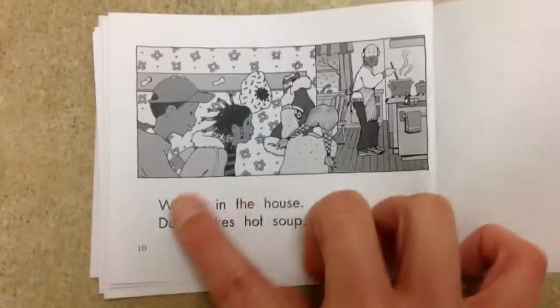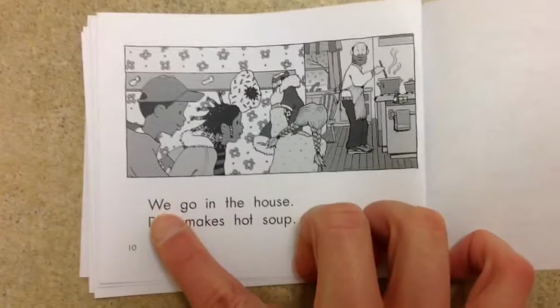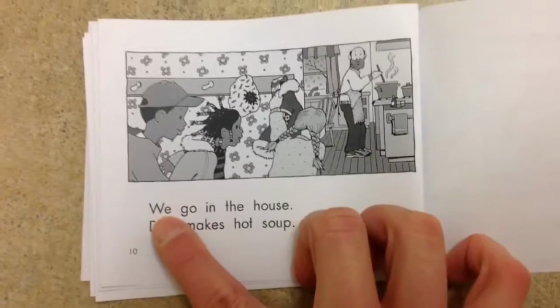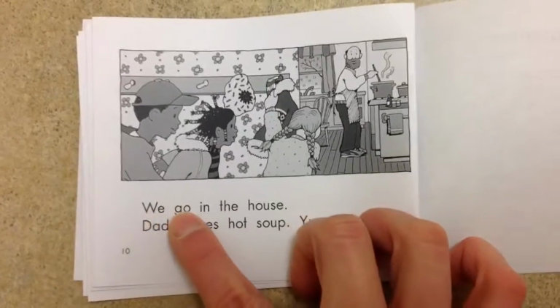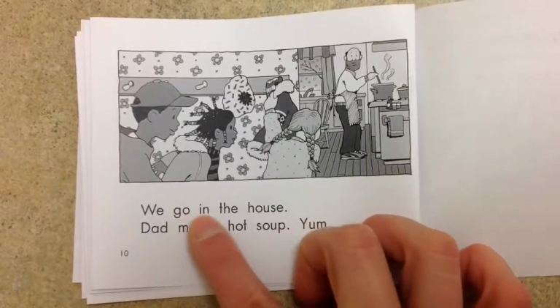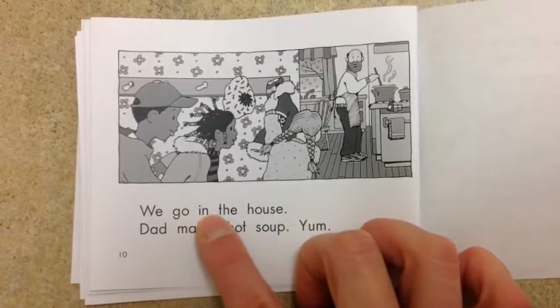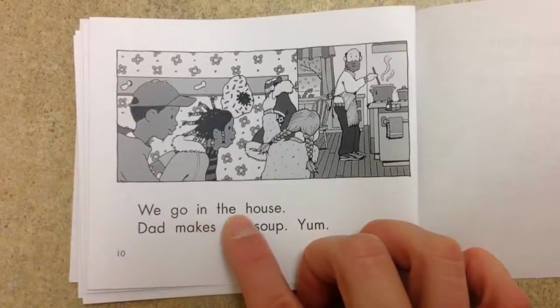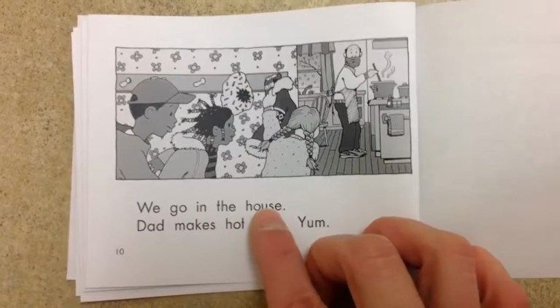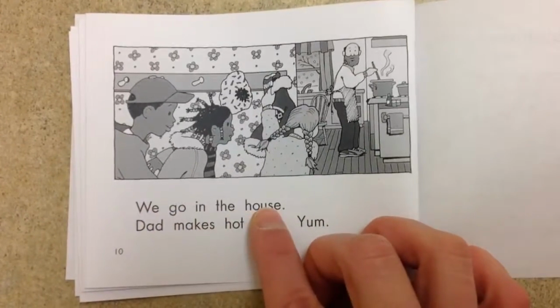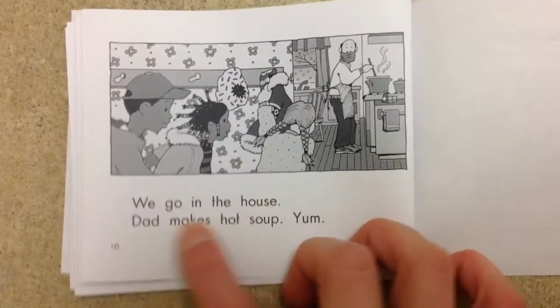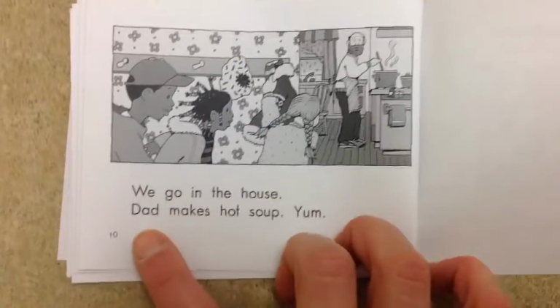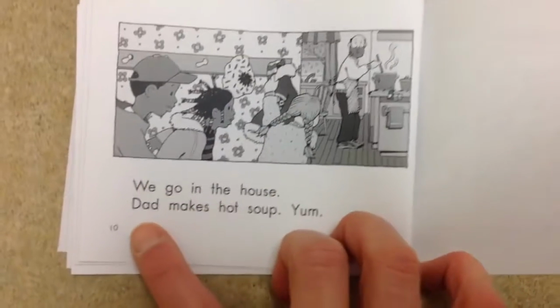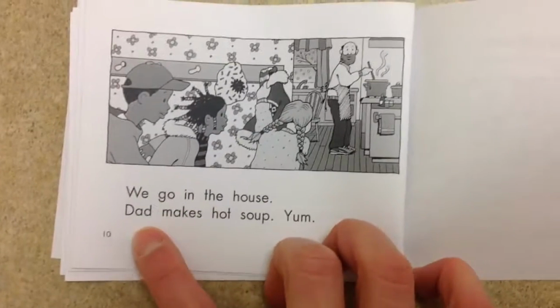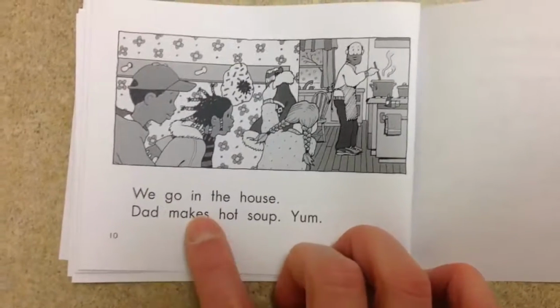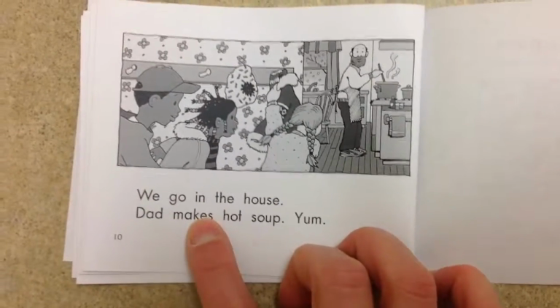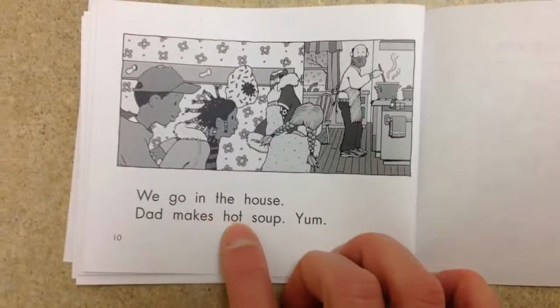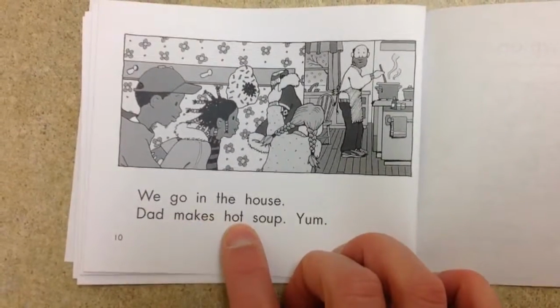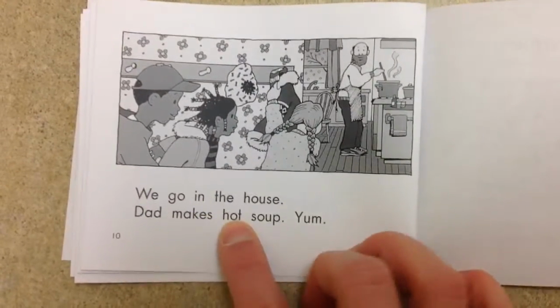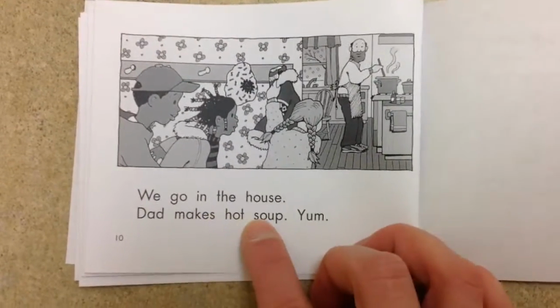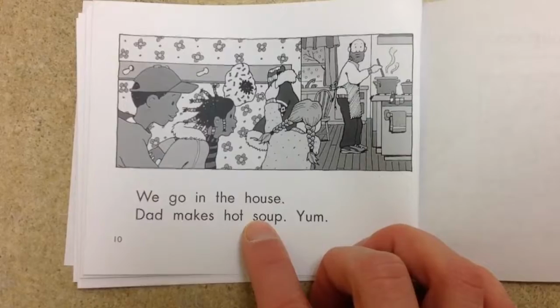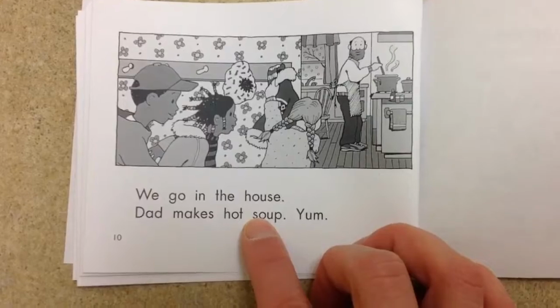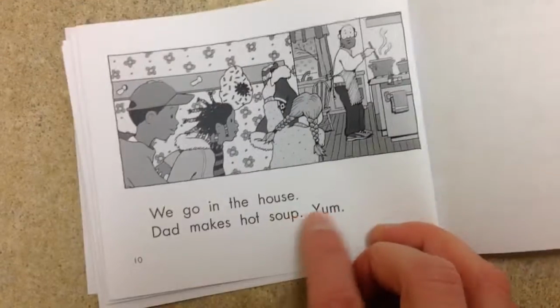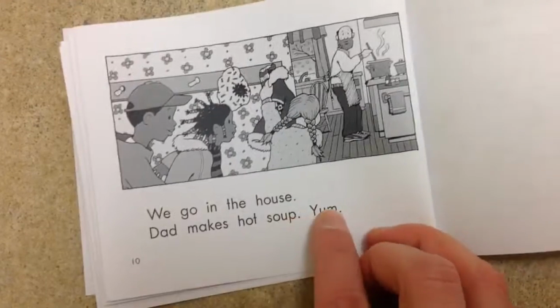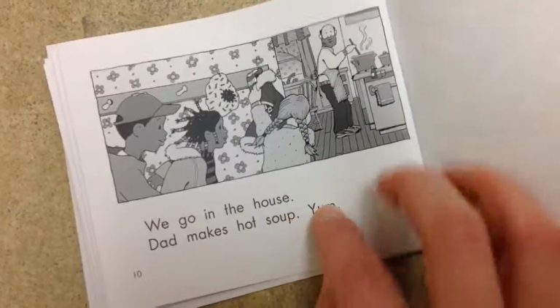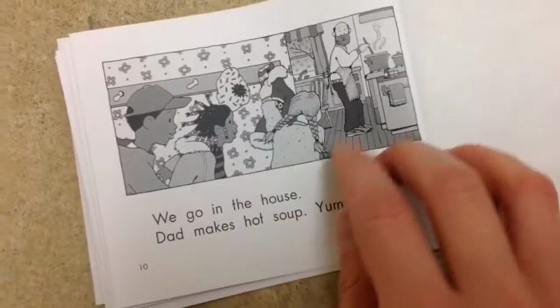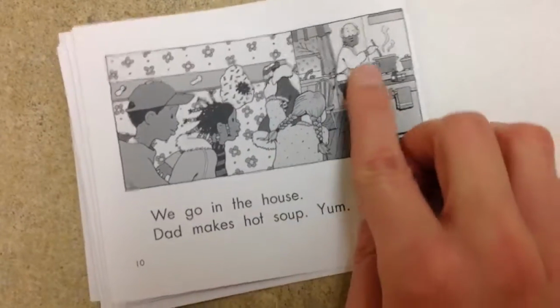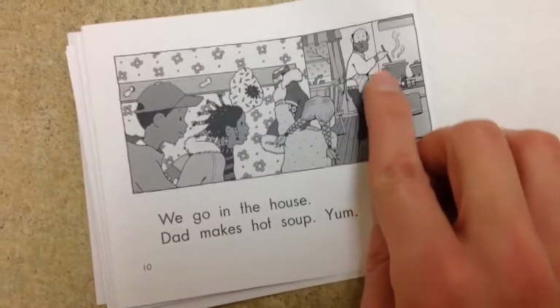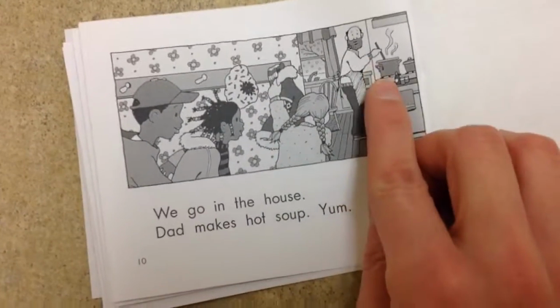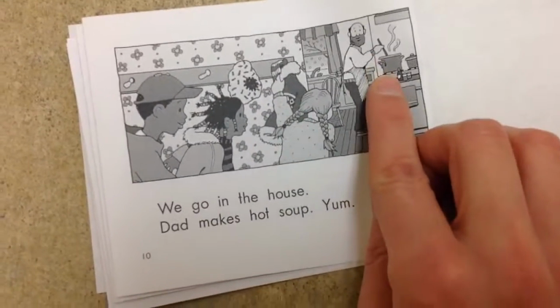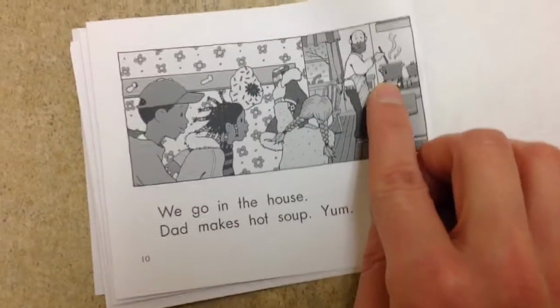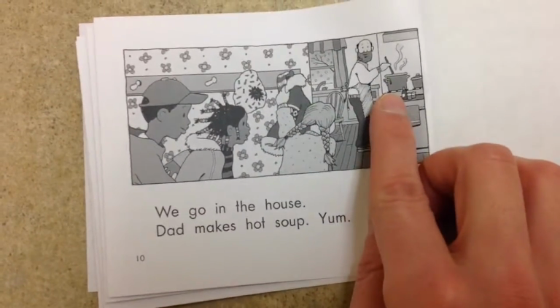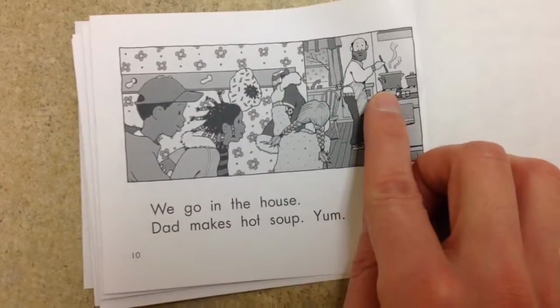We go in the house. Dad makes hot soup. Yum. Oh, that's so nice.